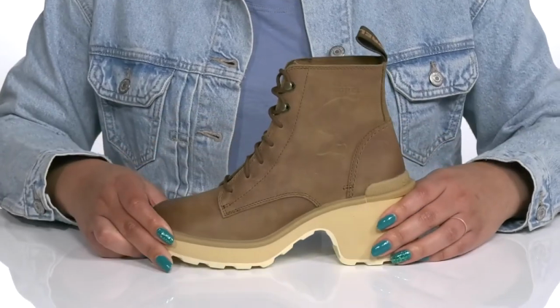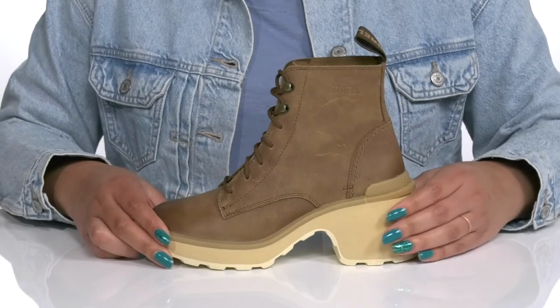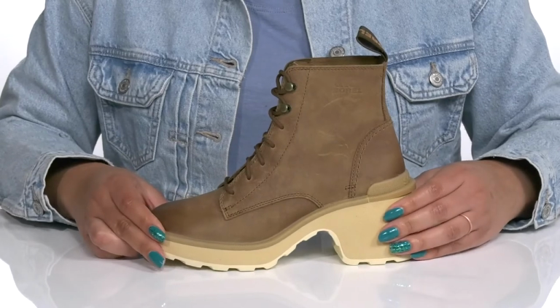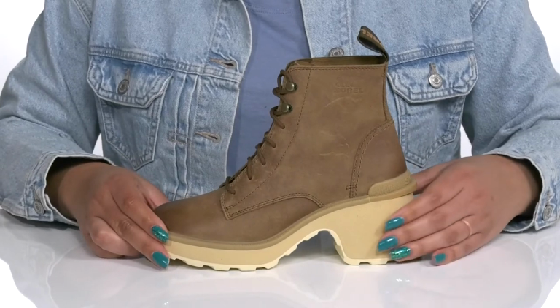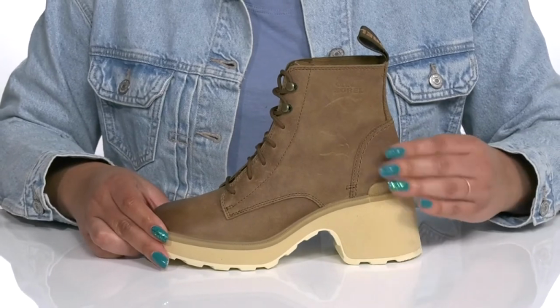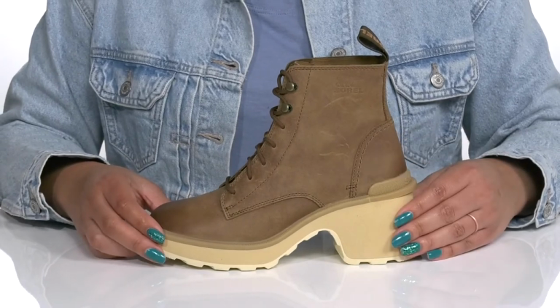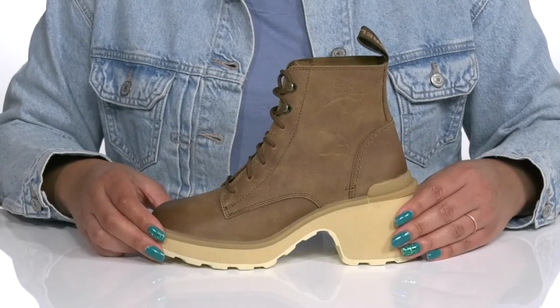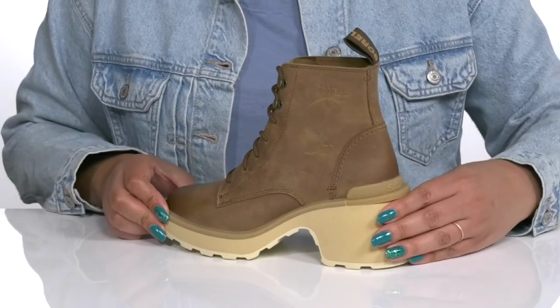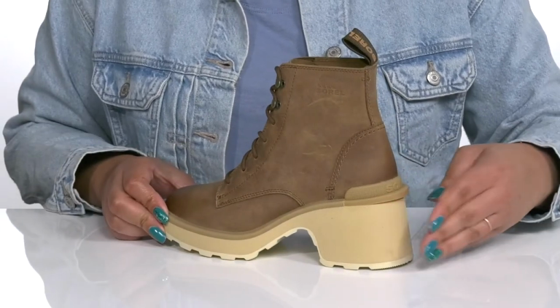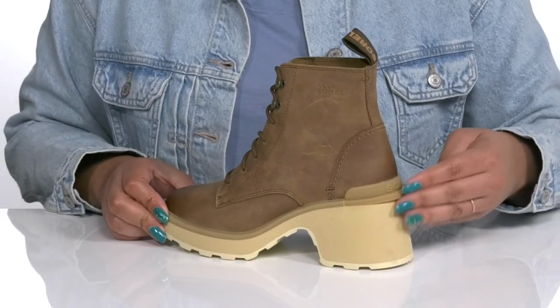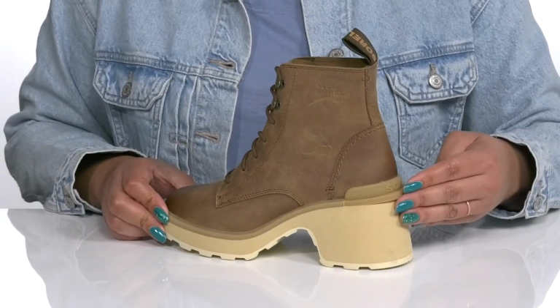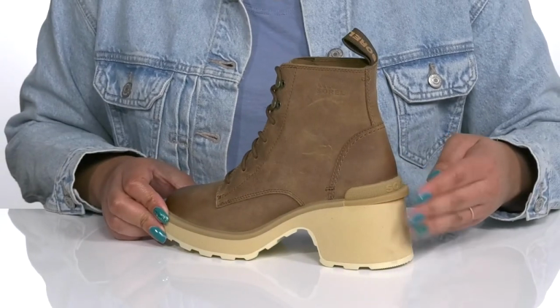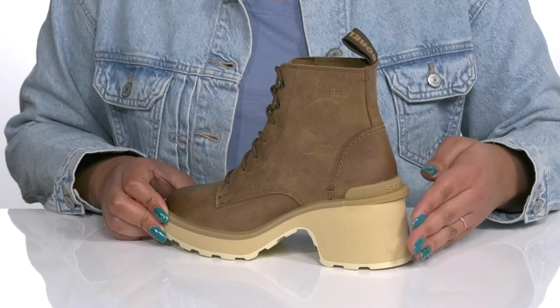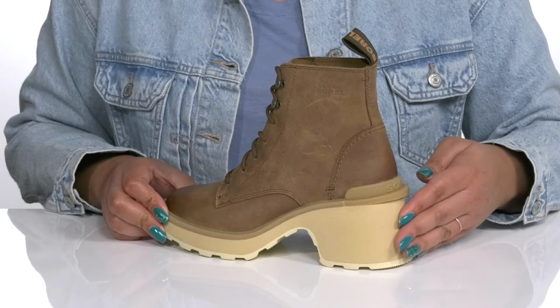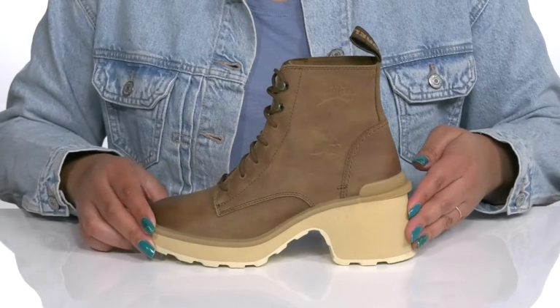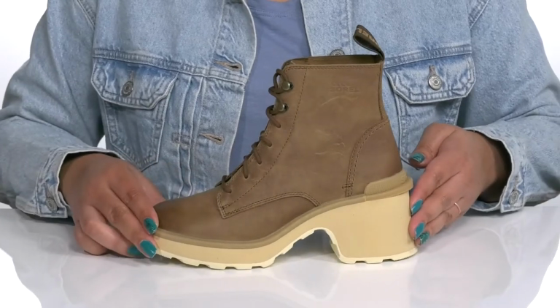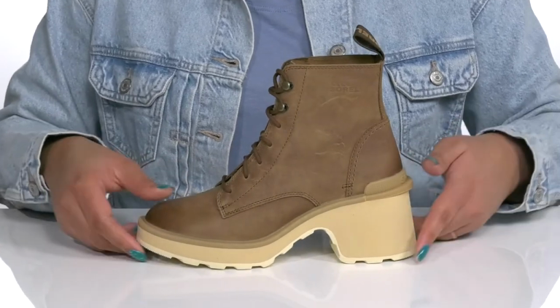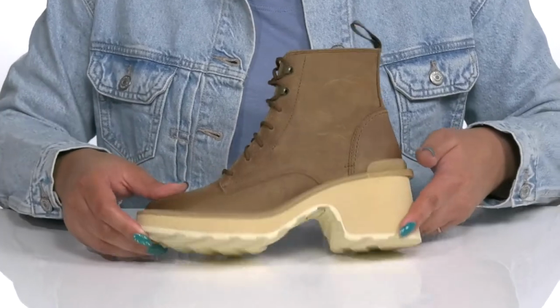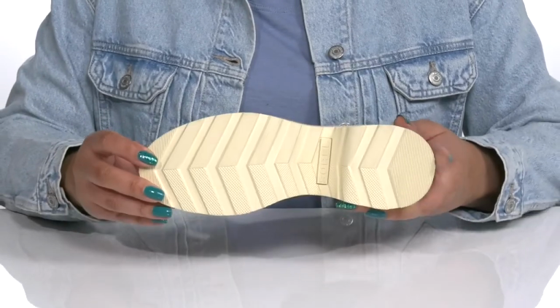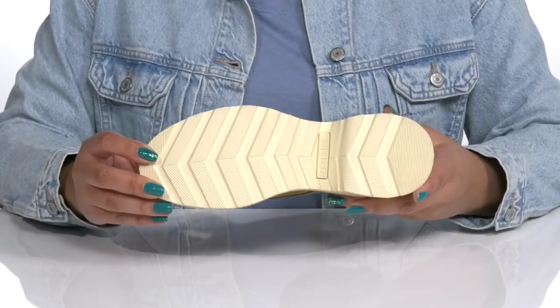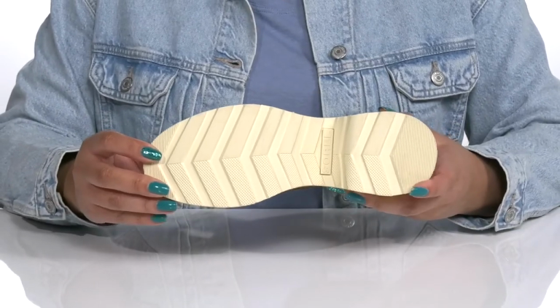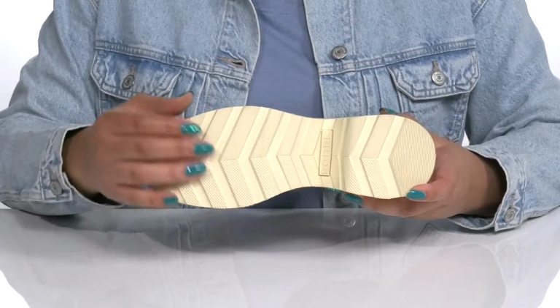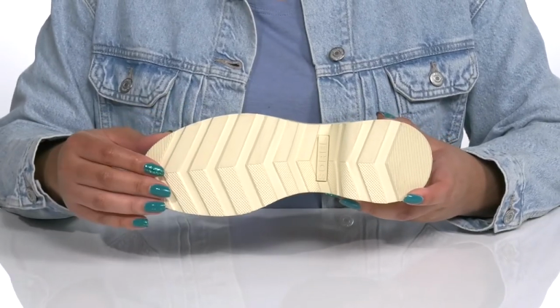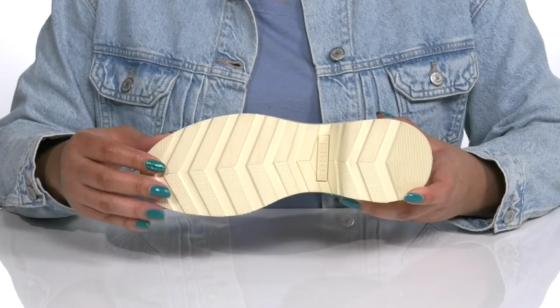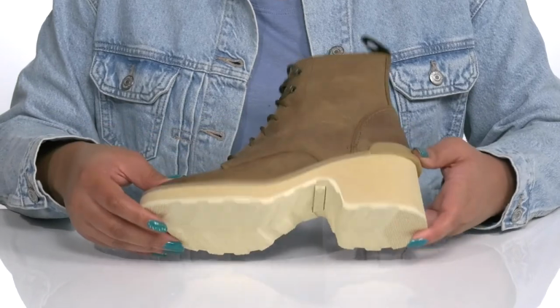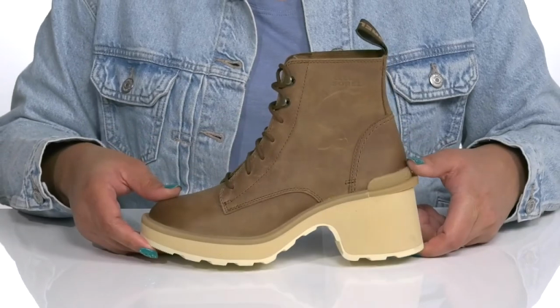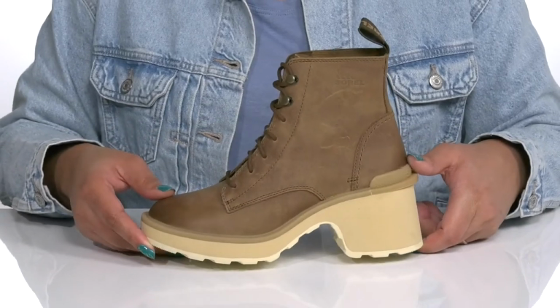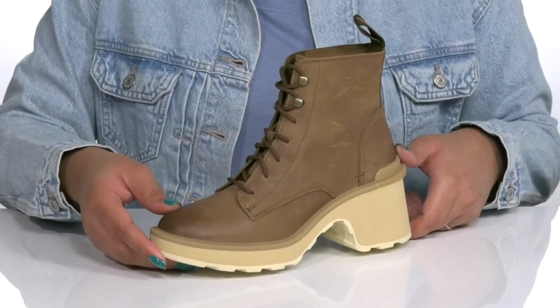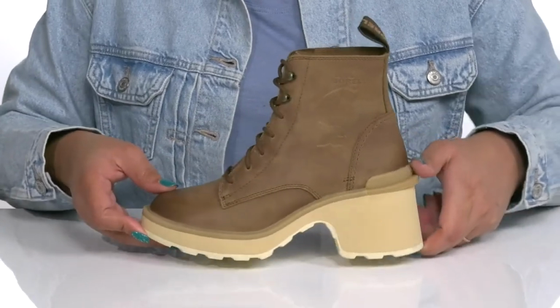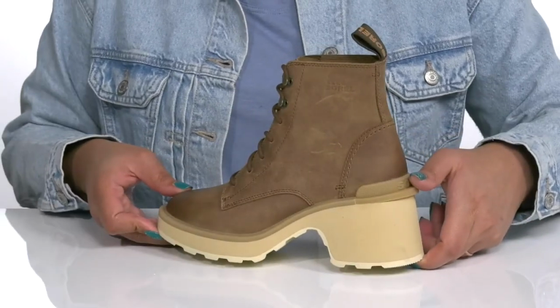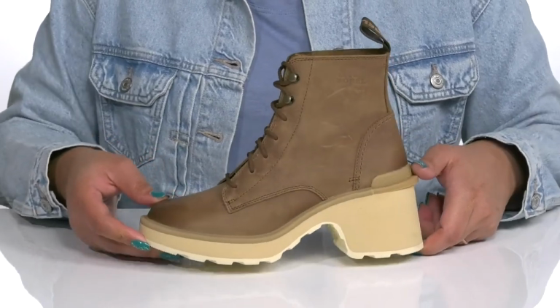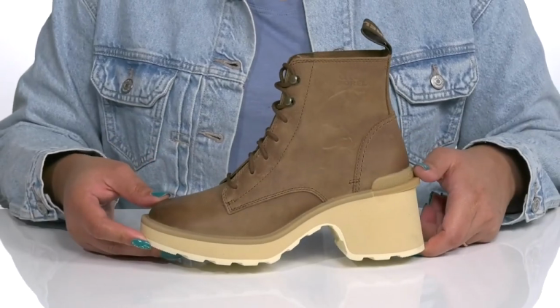The chunky platform midsole adds contrast for added style, all while giving you almost a three-inch boost in height from the block heel at the back. It's all on top of a durable synthetic outsole that is textured to give you the best grip. Show these off wearing a cute pair of skinny jeans.